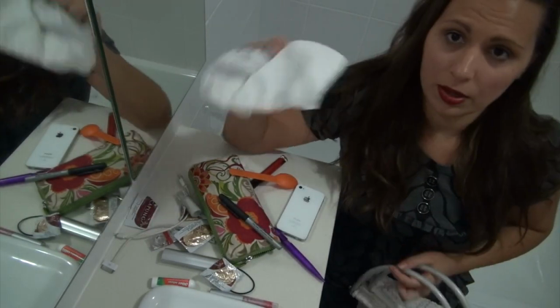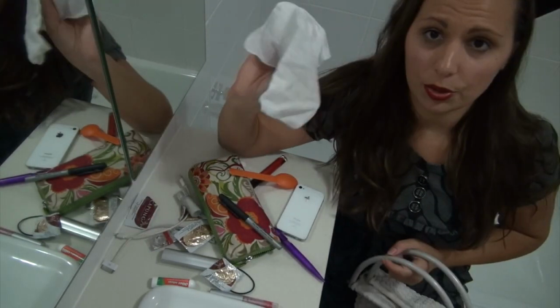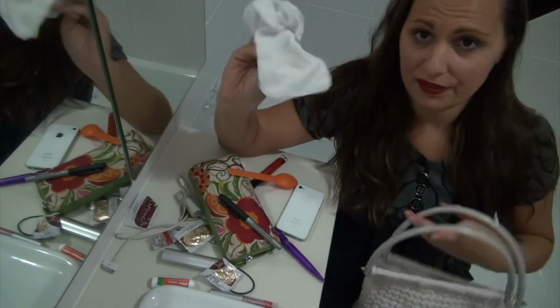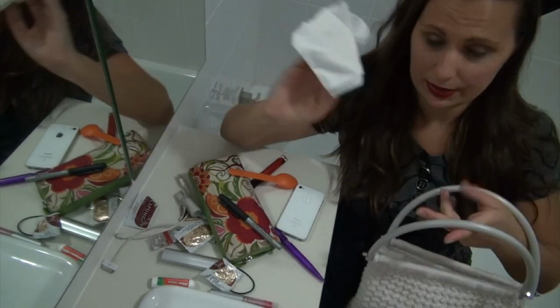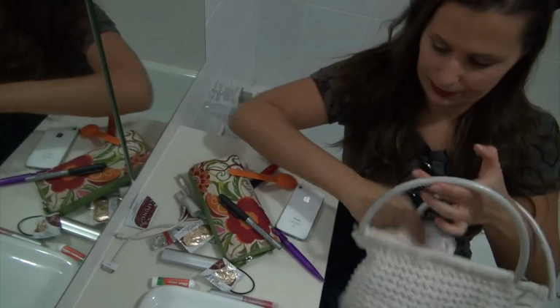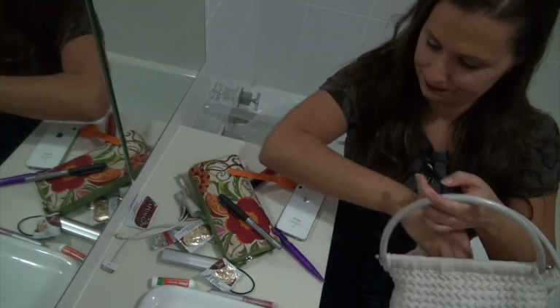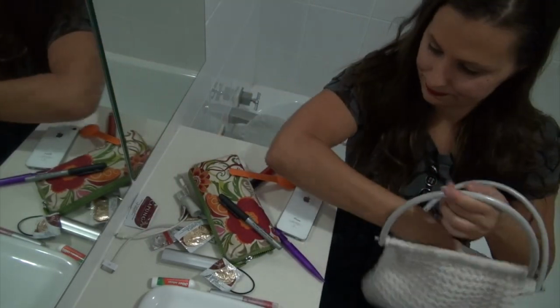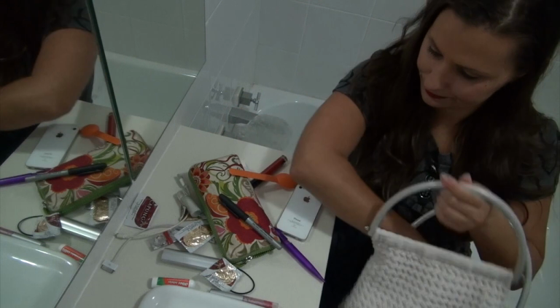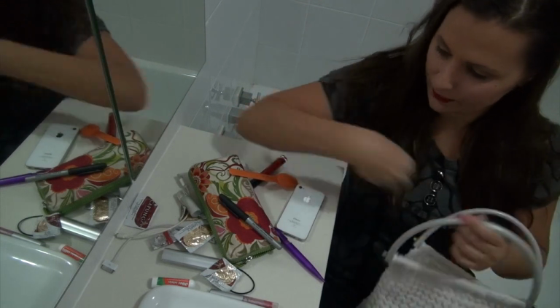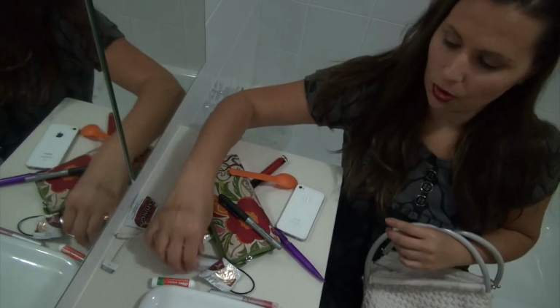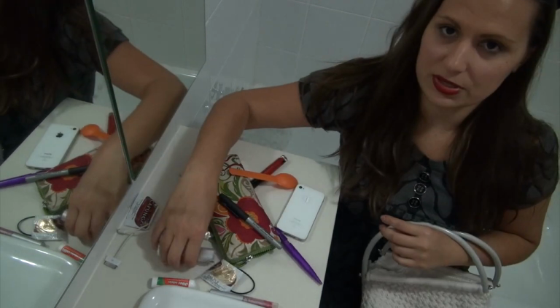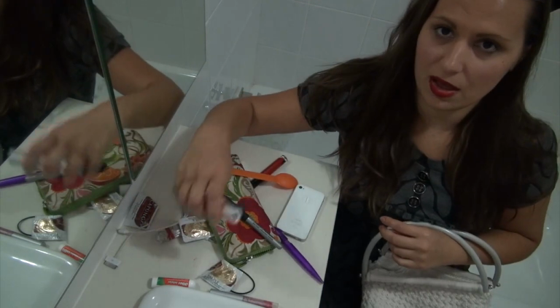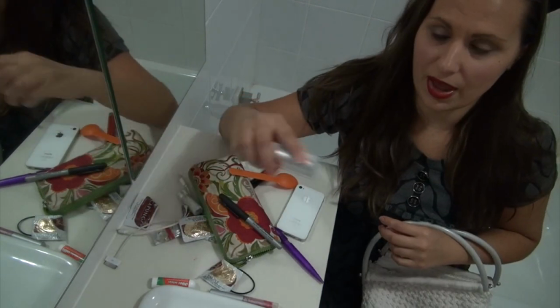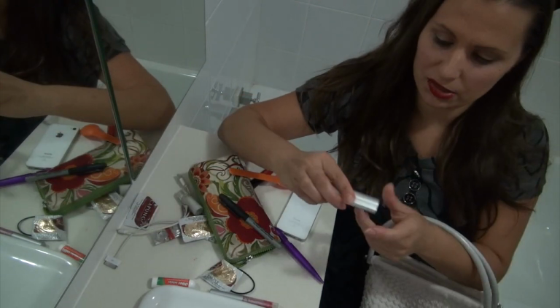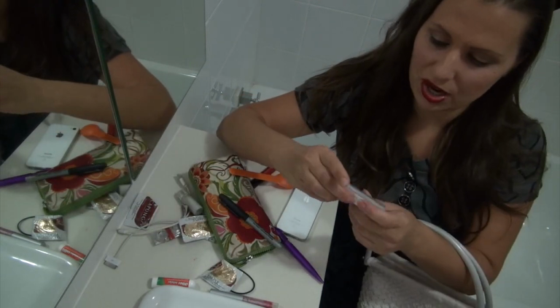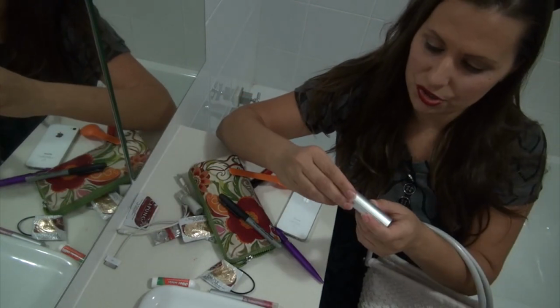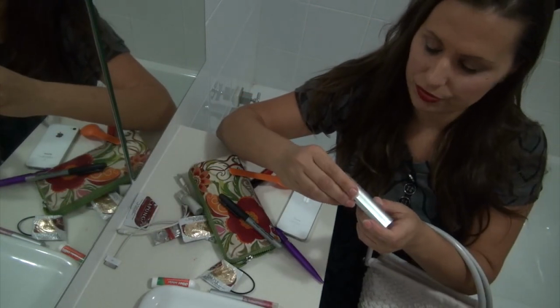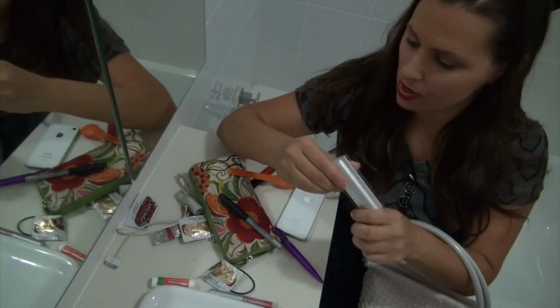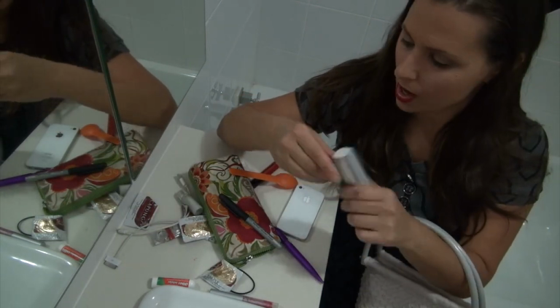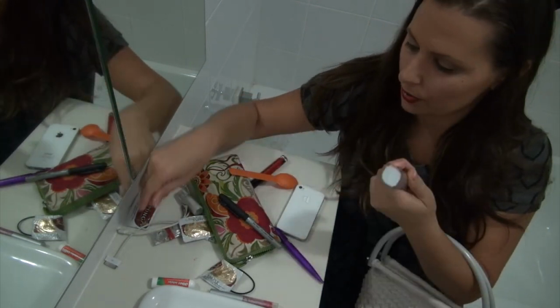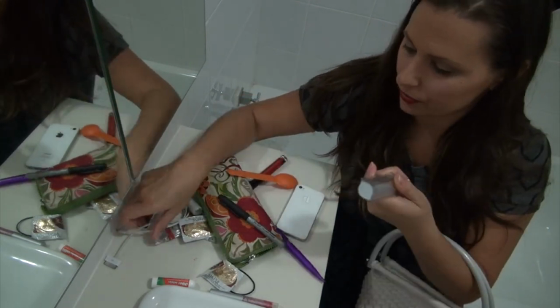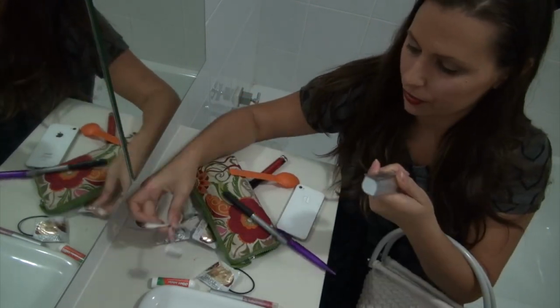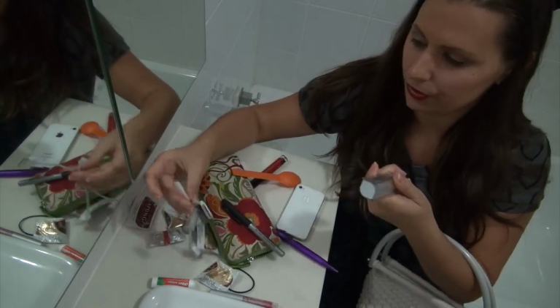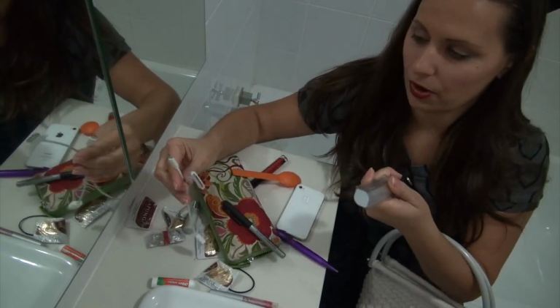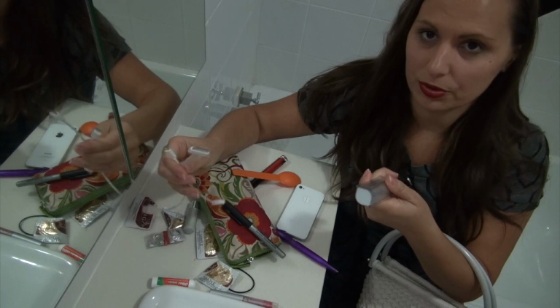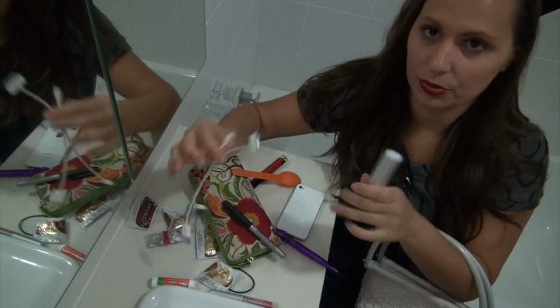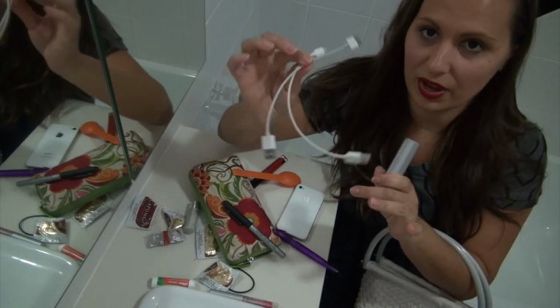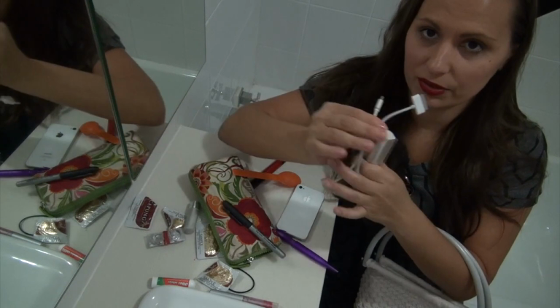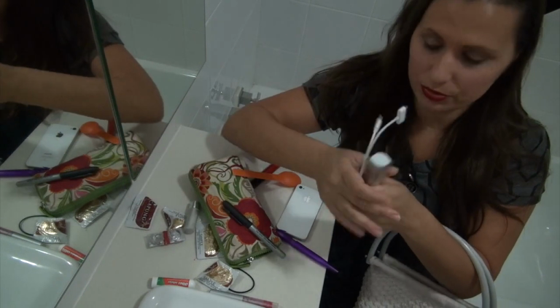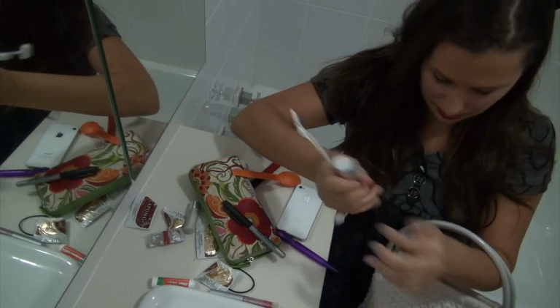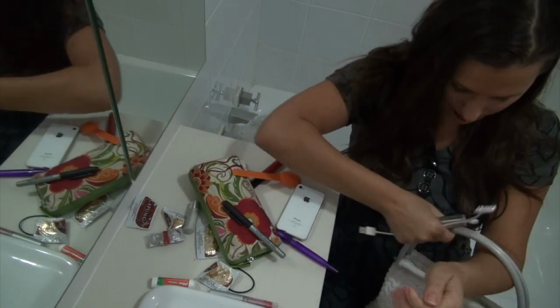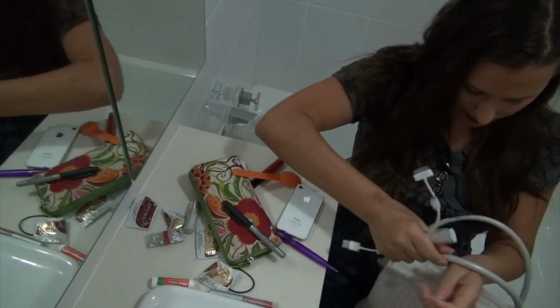I always have a hanky. I always have a charger for phone or iPod or whatever, and the cords that go with it.